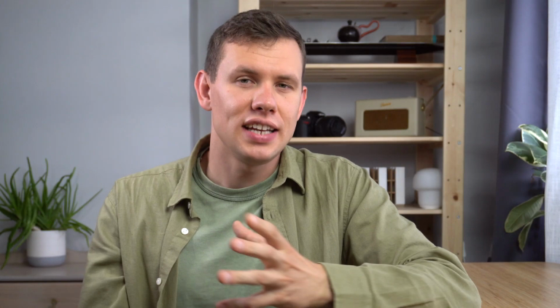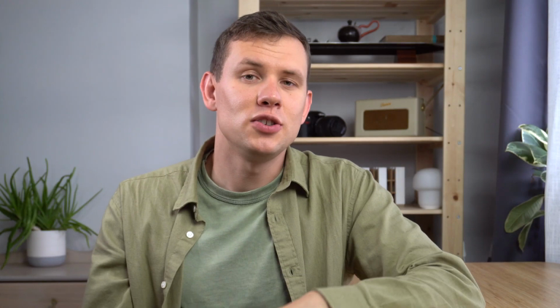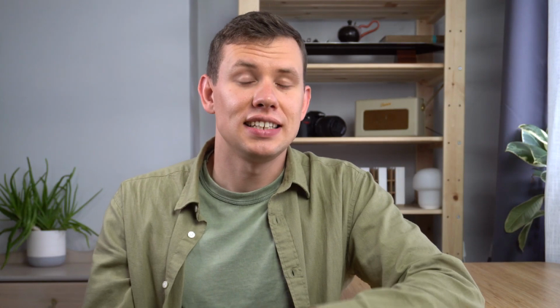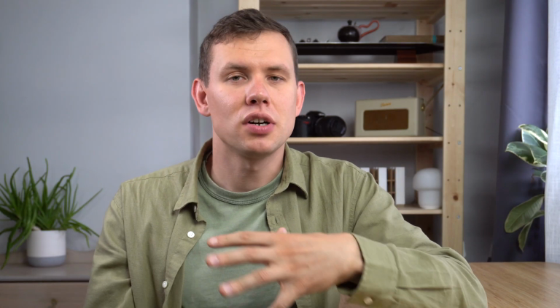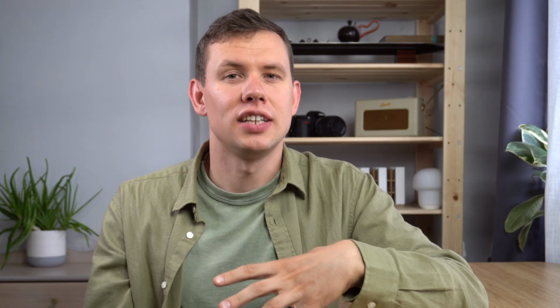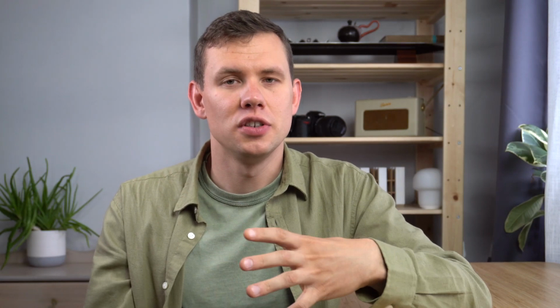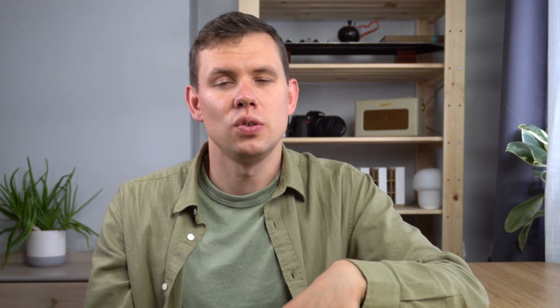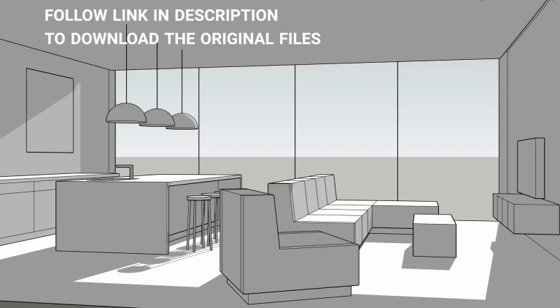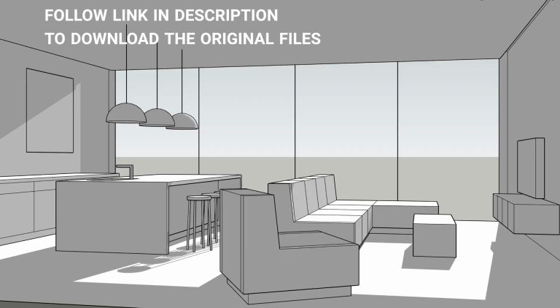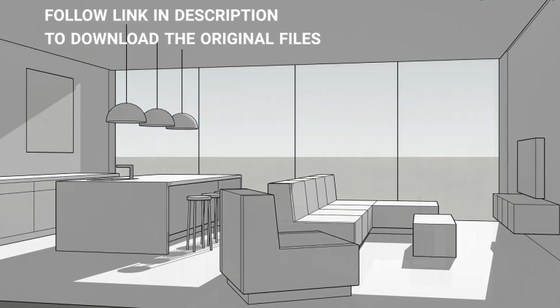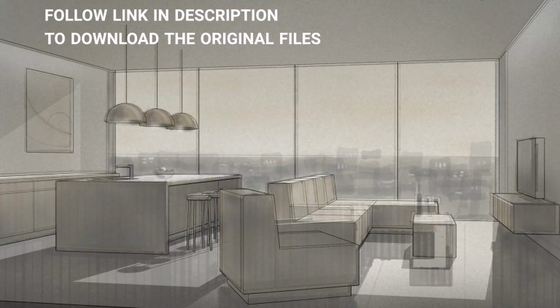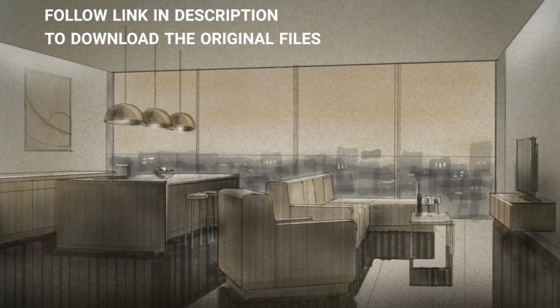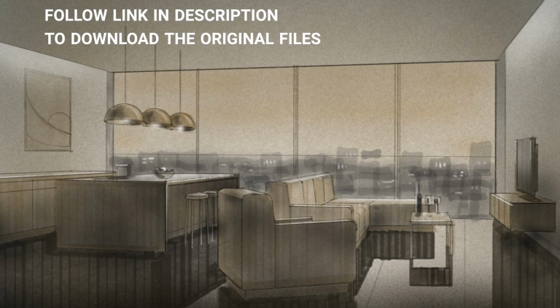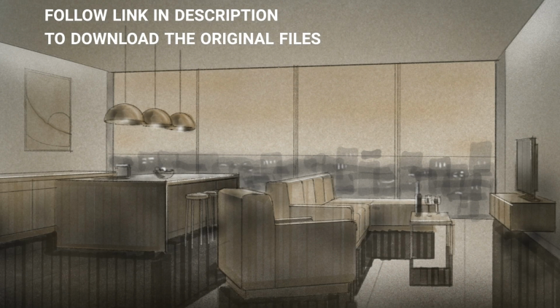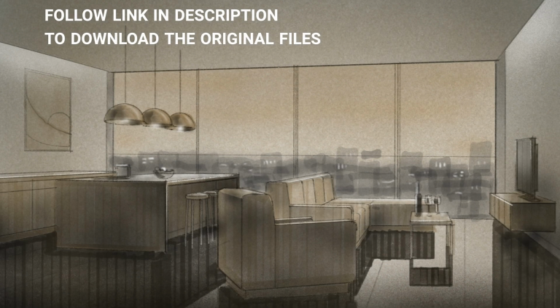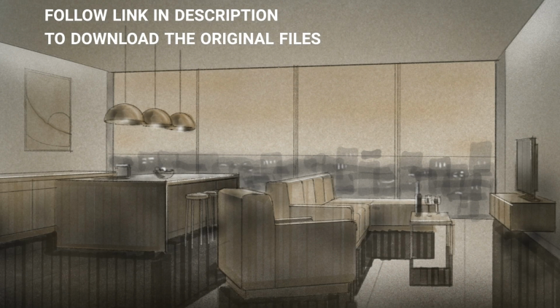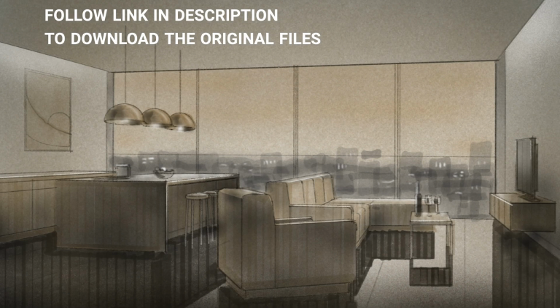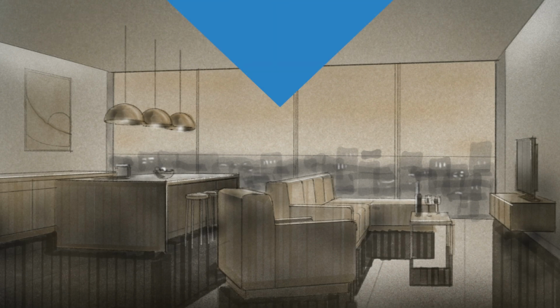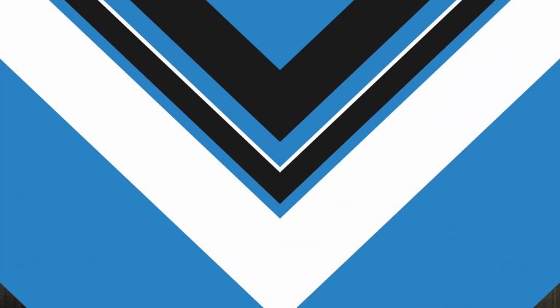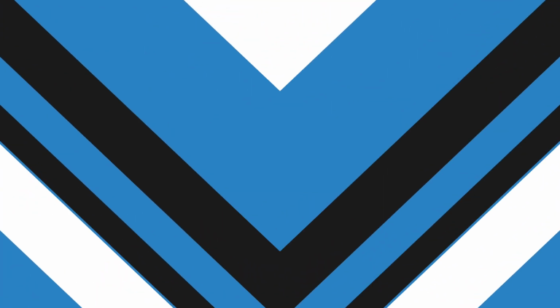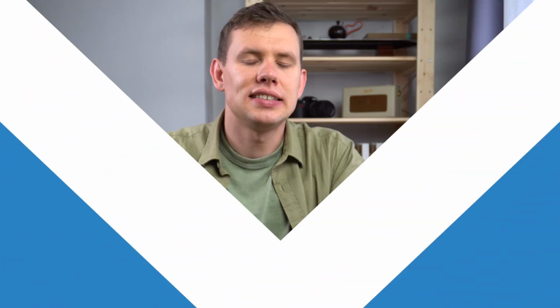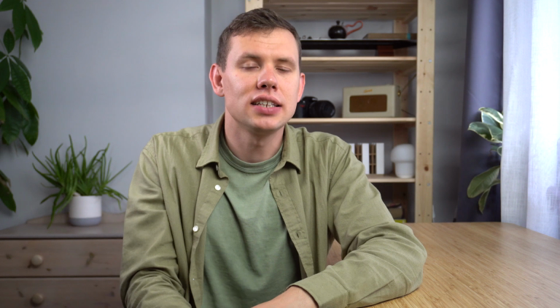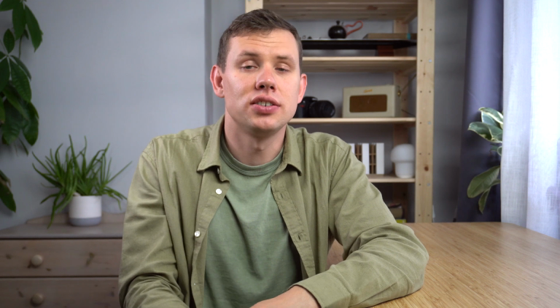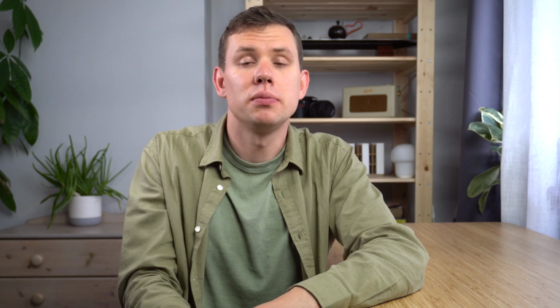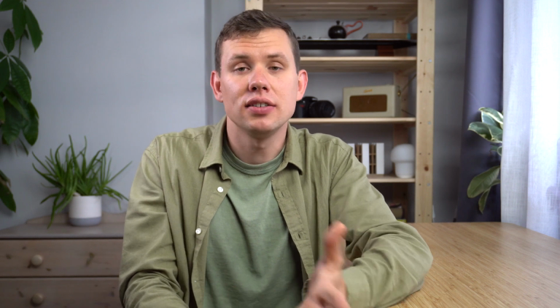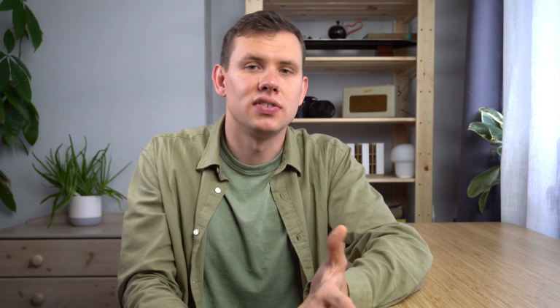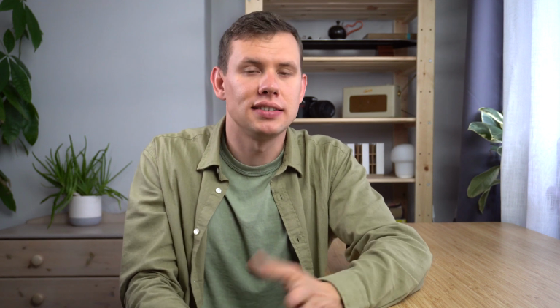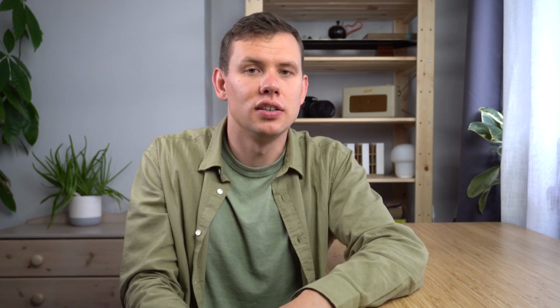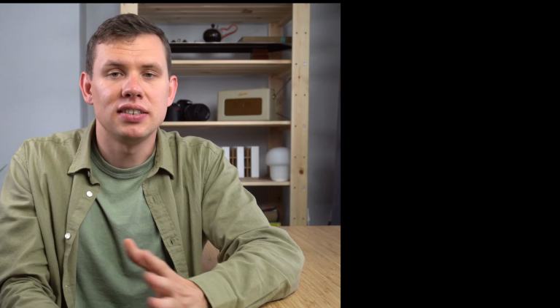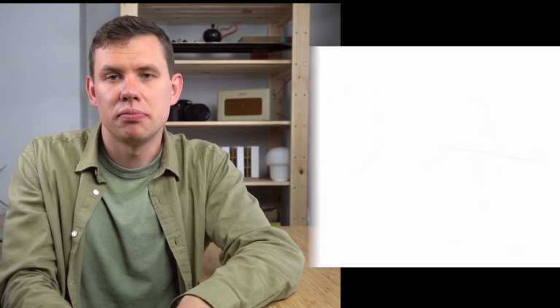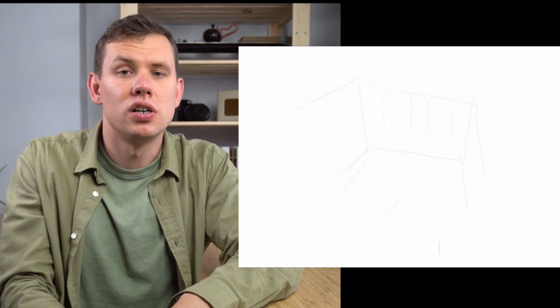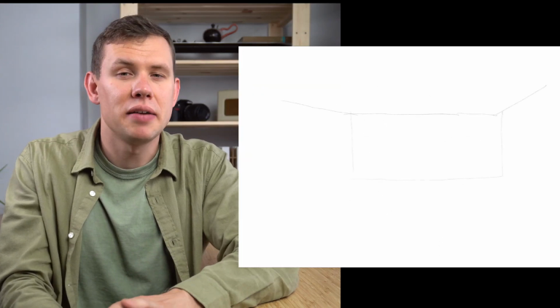Today I wanted to share the exact workflow I use to get my drawings from the 3D modeling stage up to completion and rendering. First I simply like to start by drawing a concept of the space on a piece of paper or on an iPad.